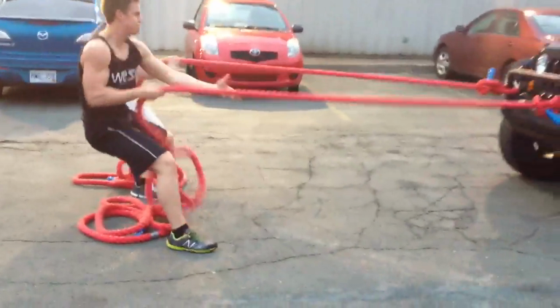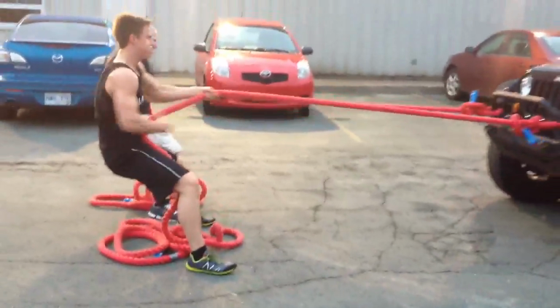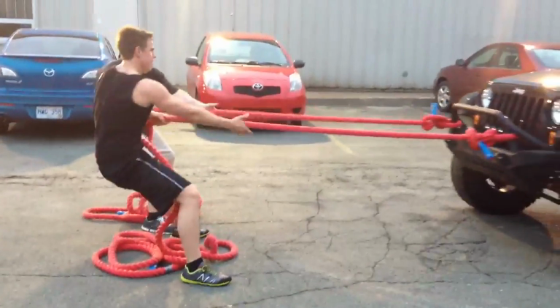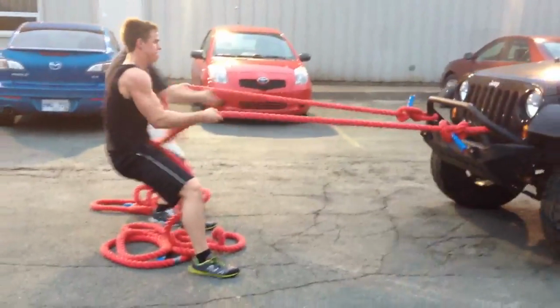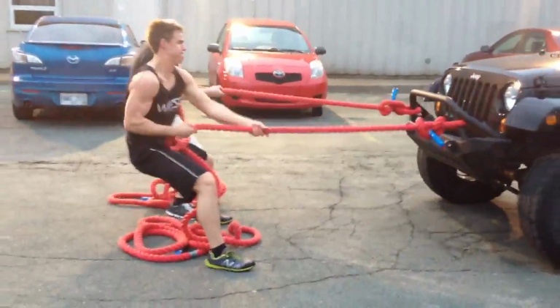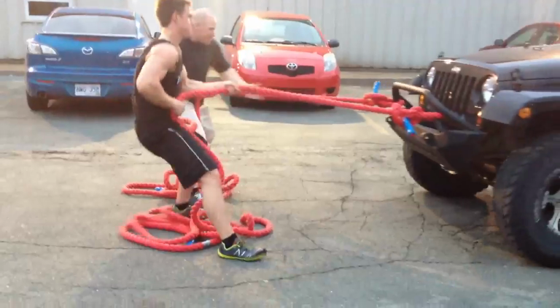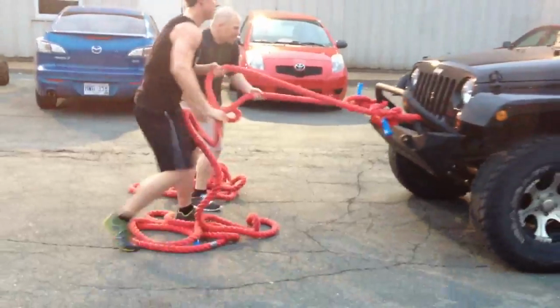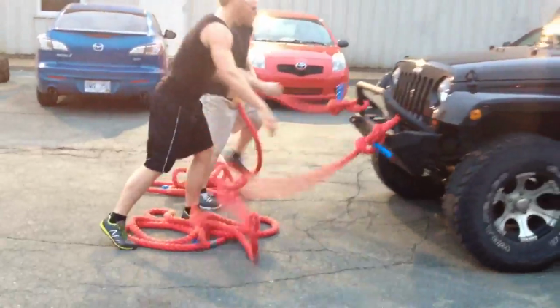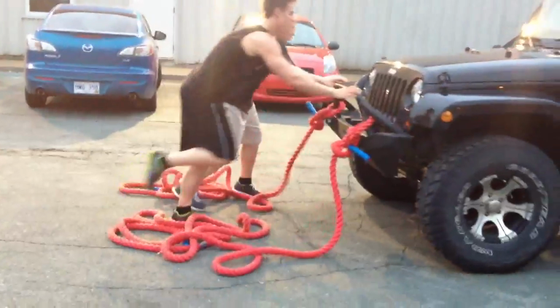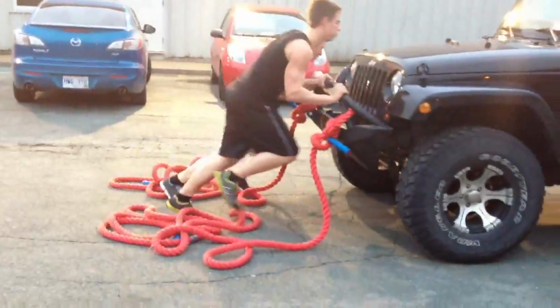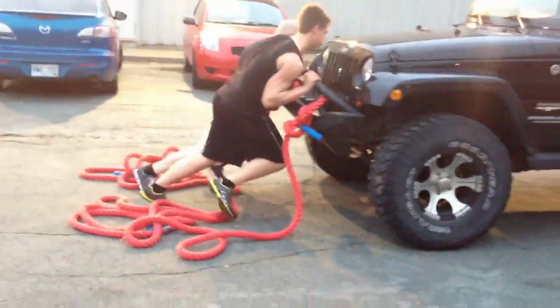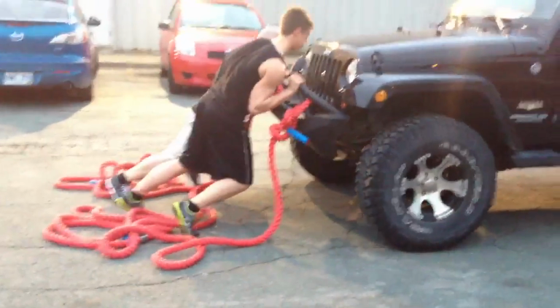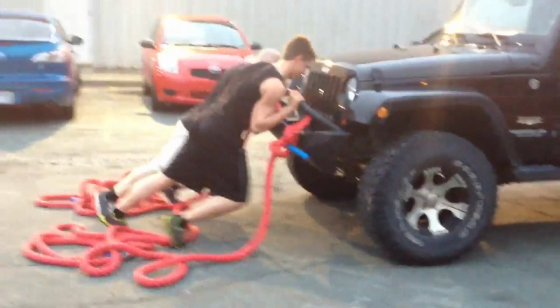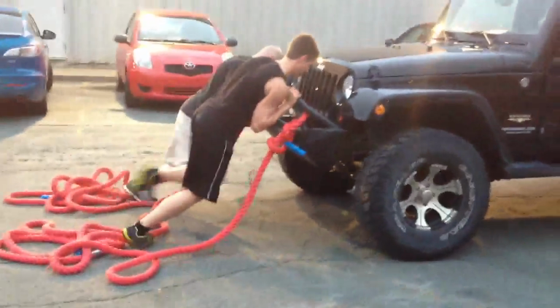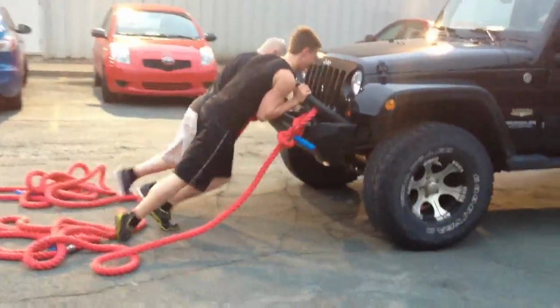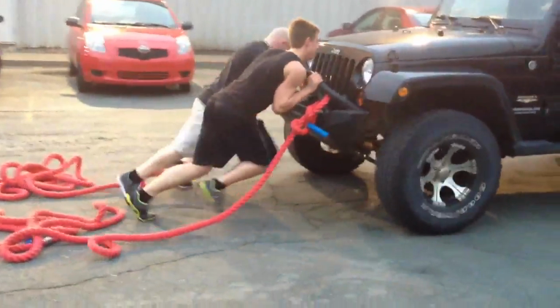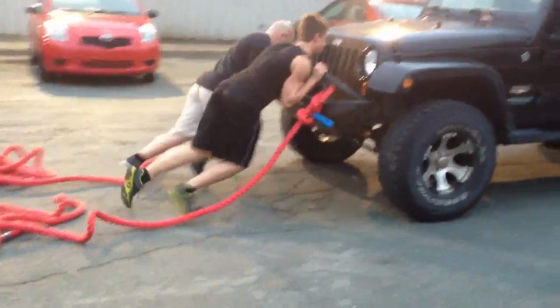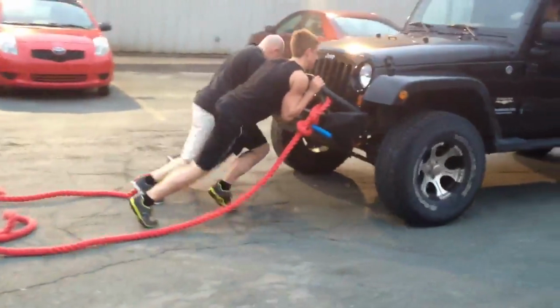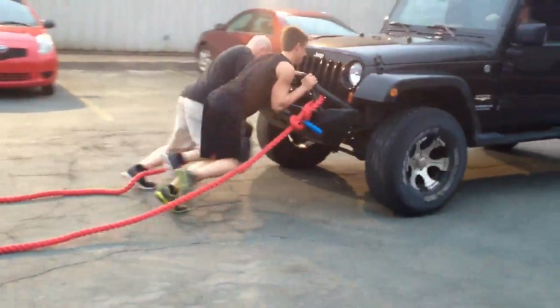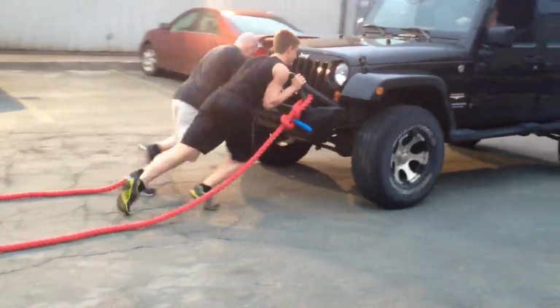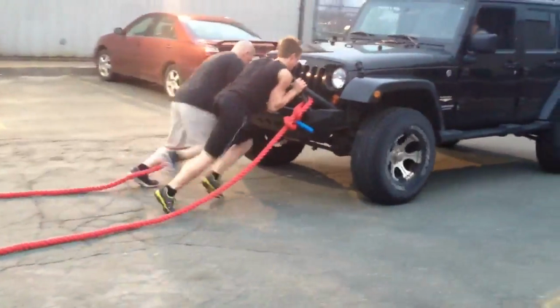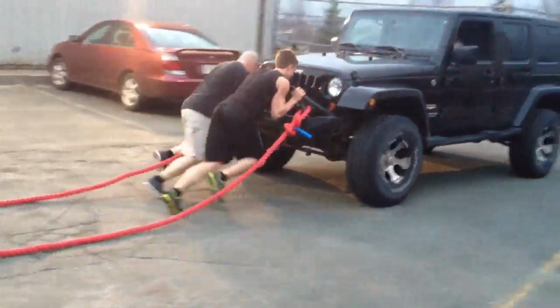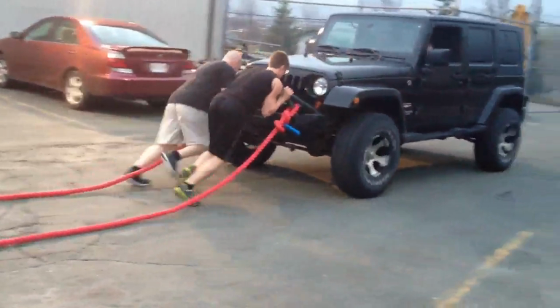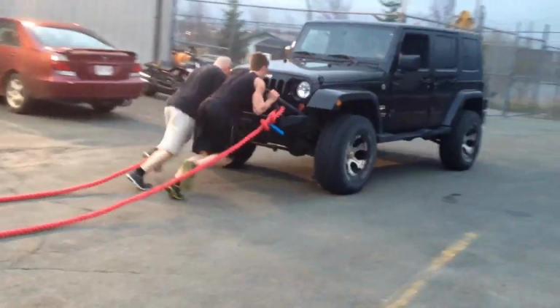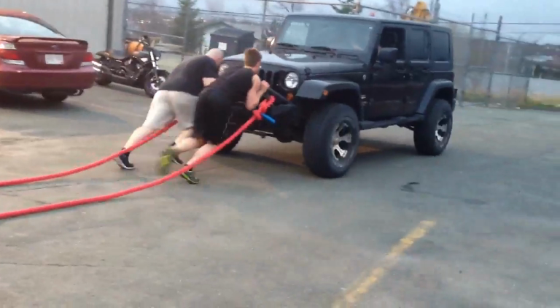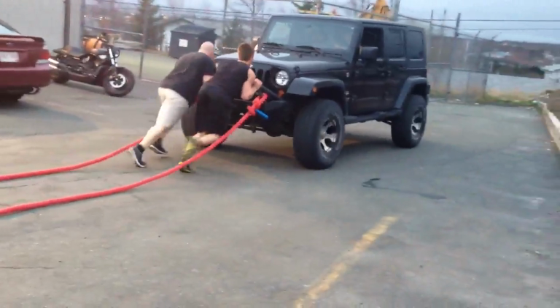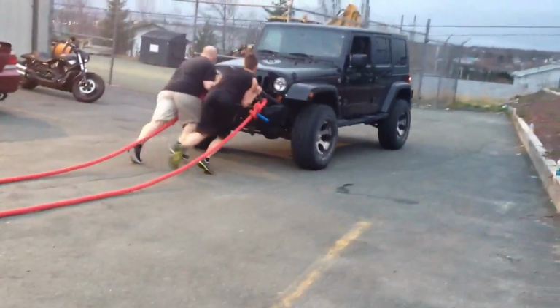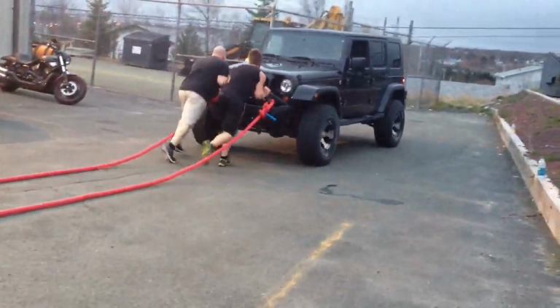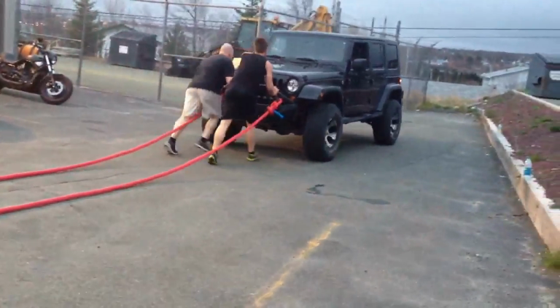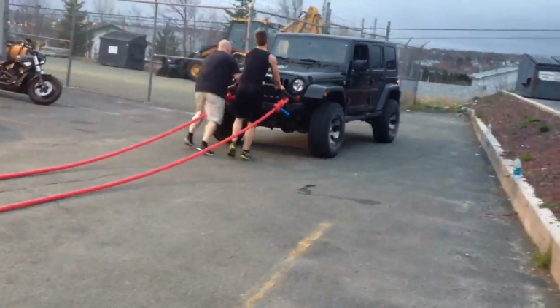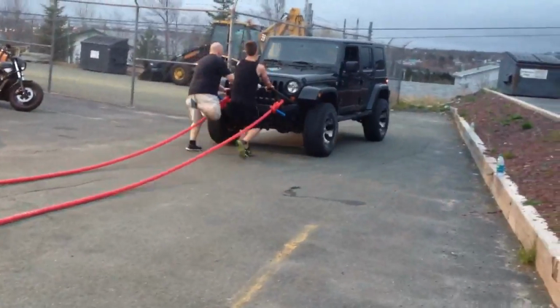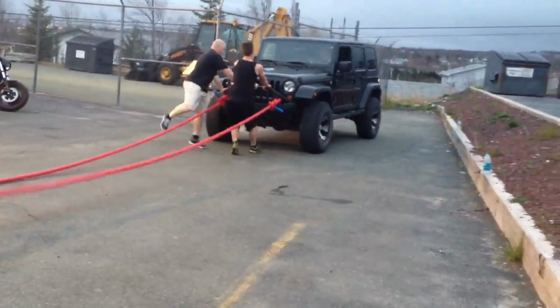There you go. Nice. Good. Now lock it out. Strong through the lats. Boys are tanks. Beautiful, guys.